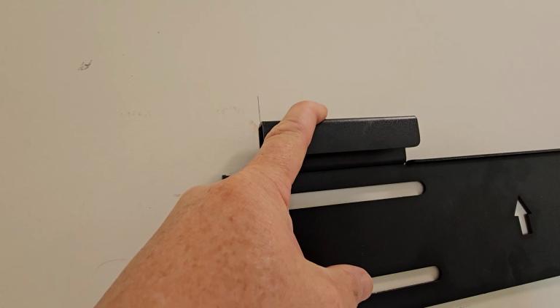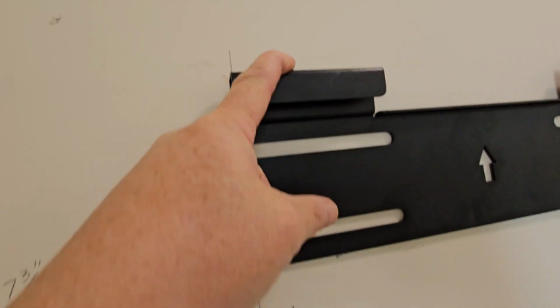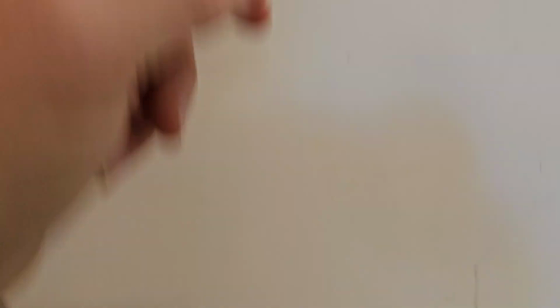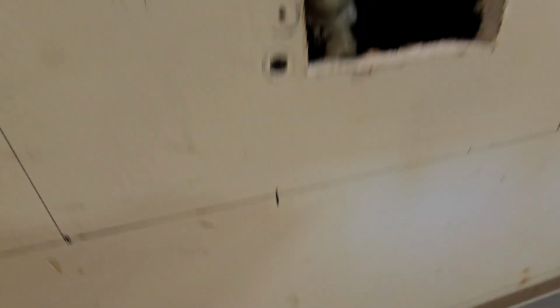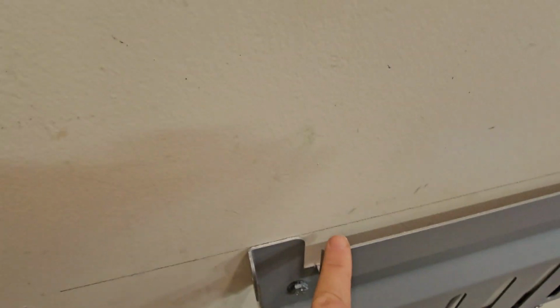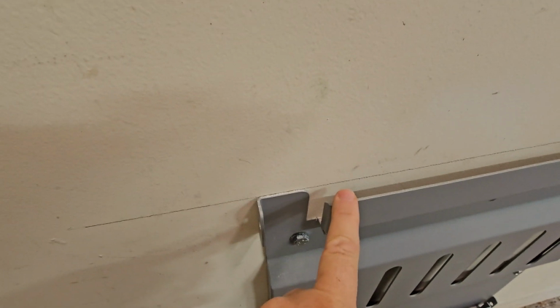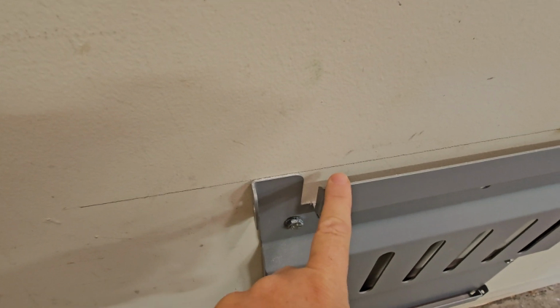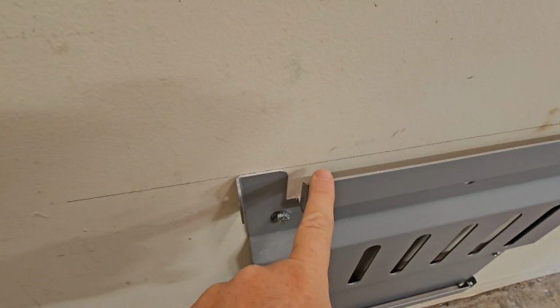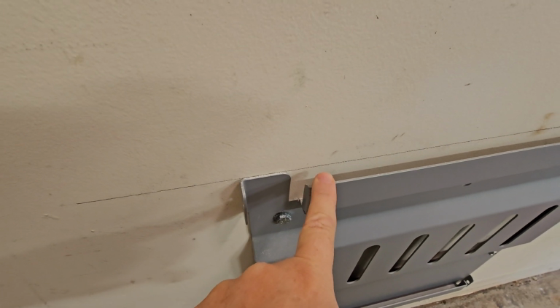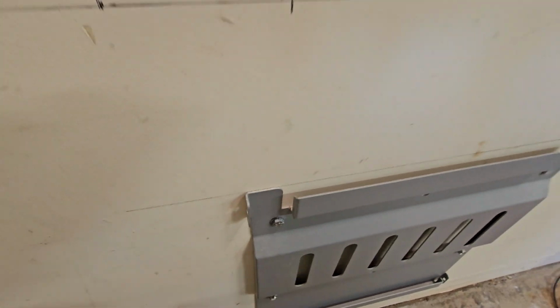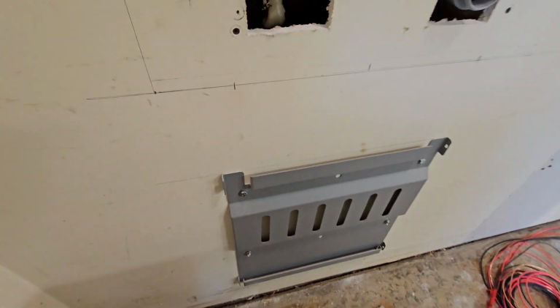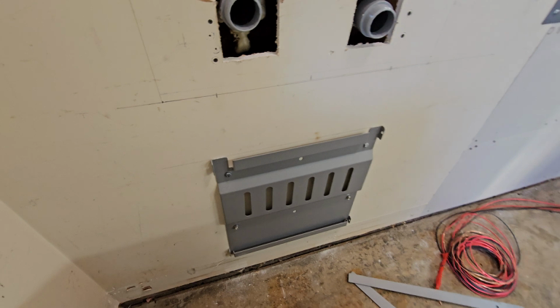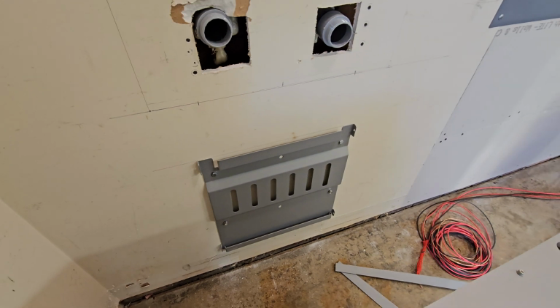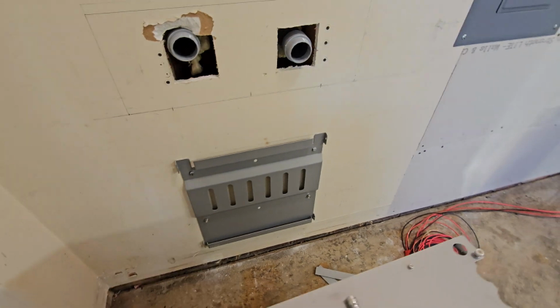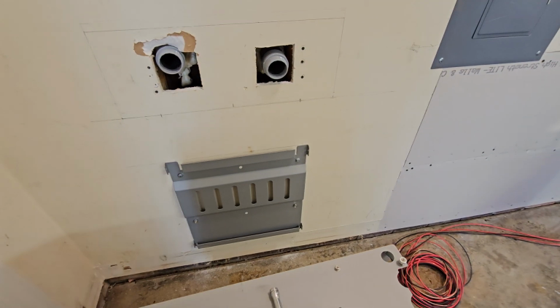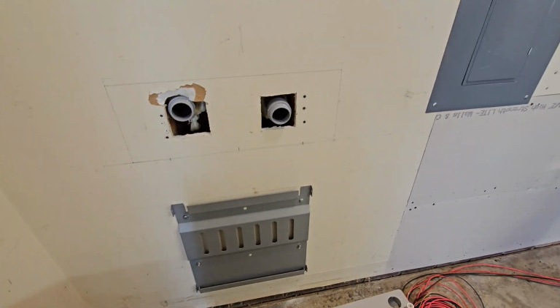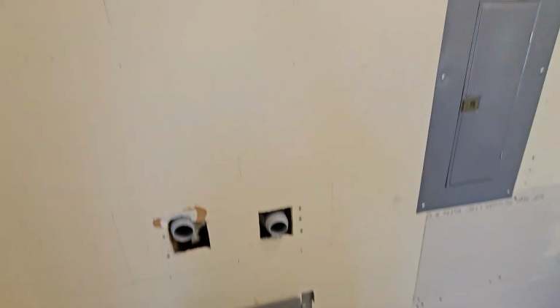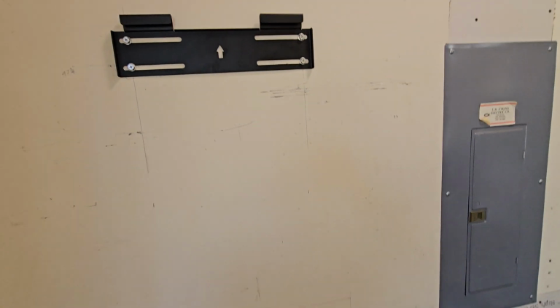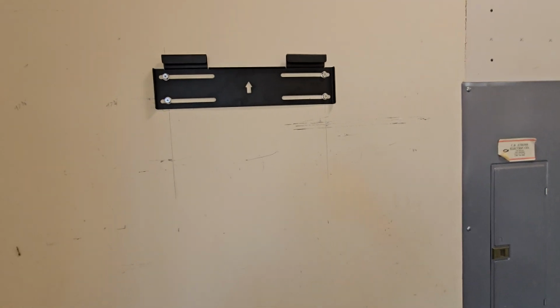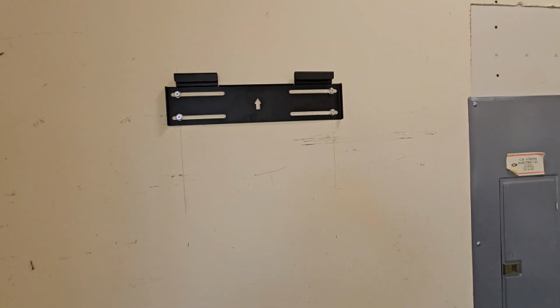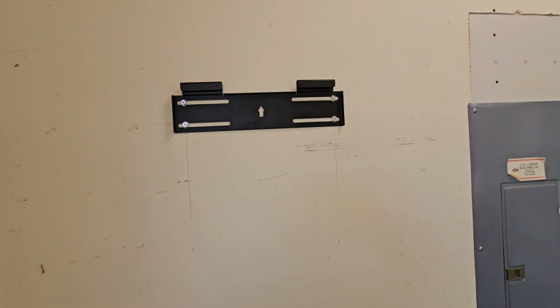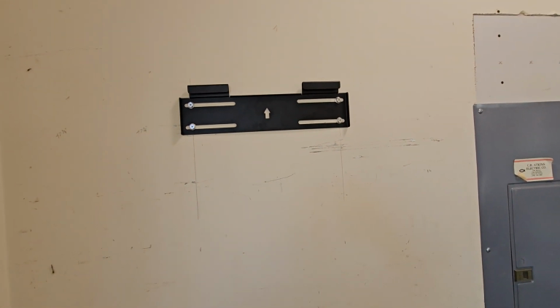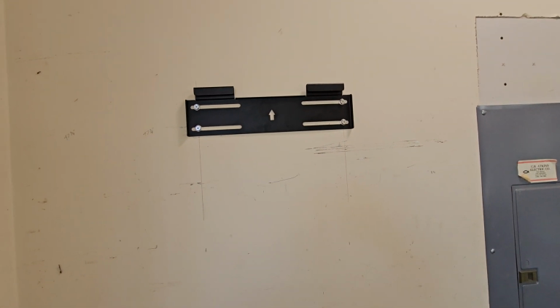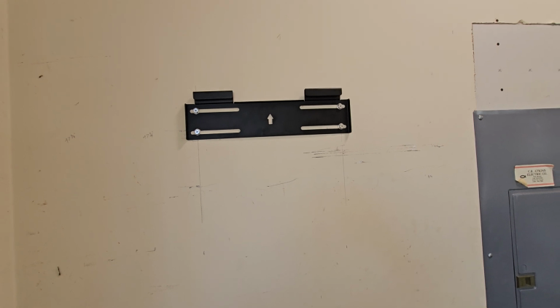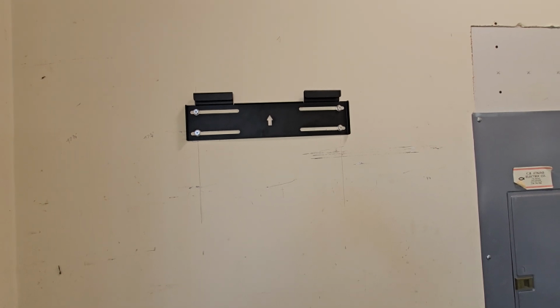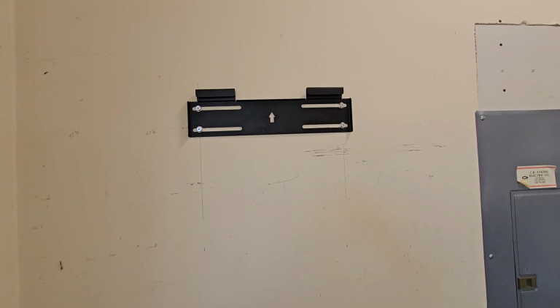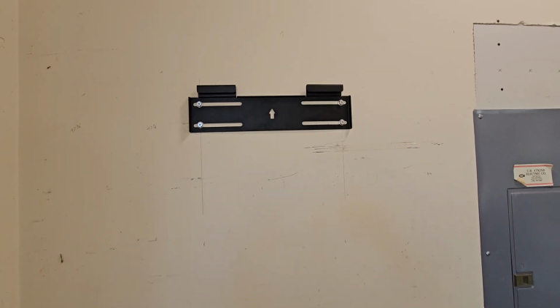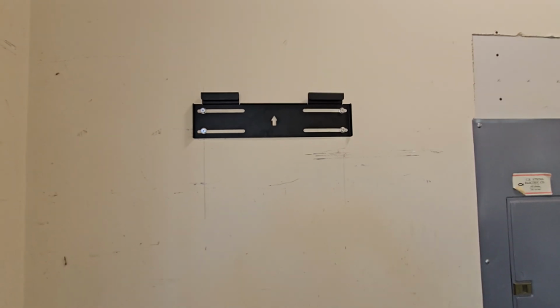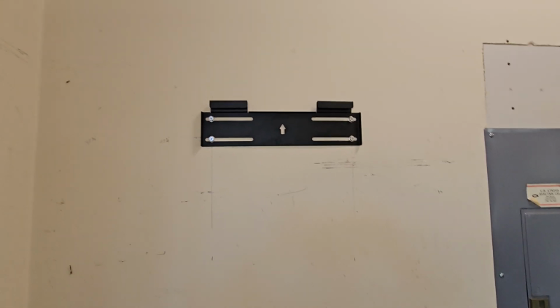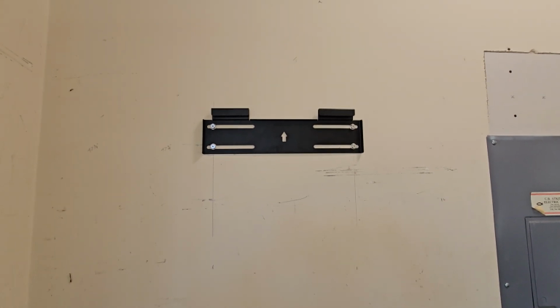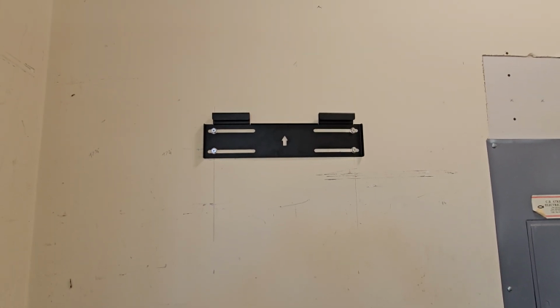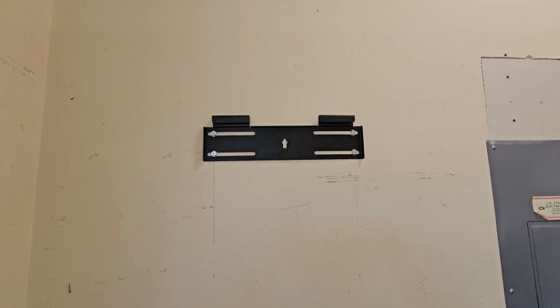That's what I'm measuring from the top of this bracket to the top of this bracket. If it works out, just know that's the measurement — if it doesn't work out, I'll let you know.